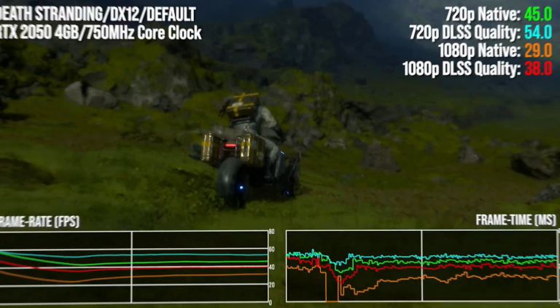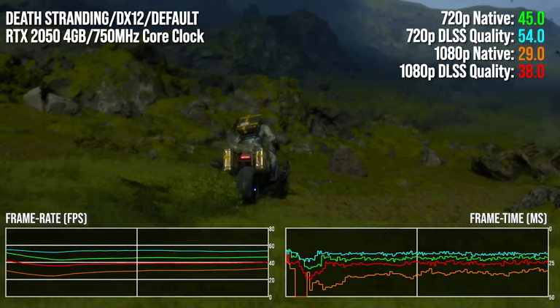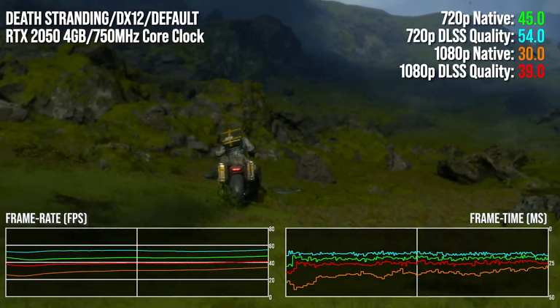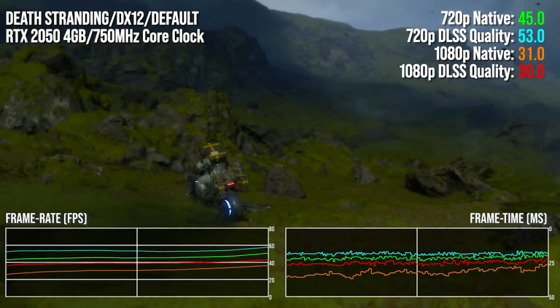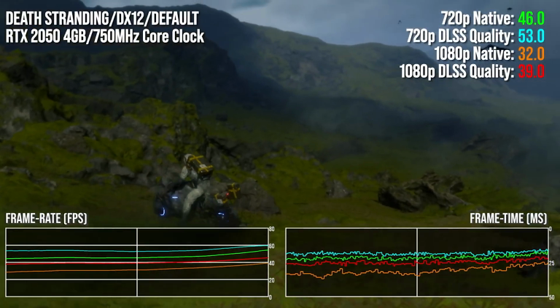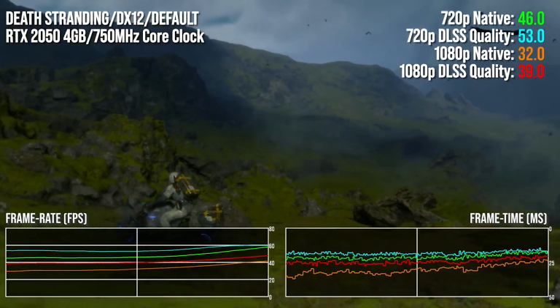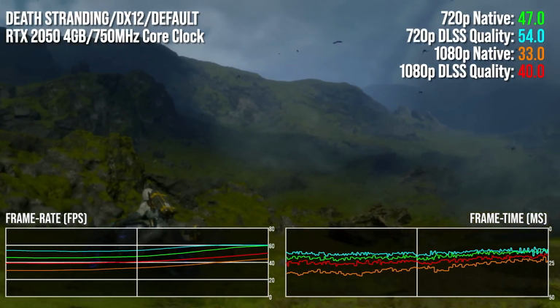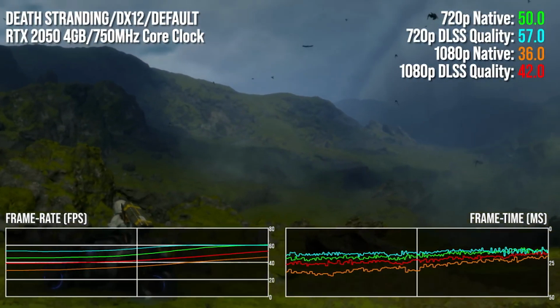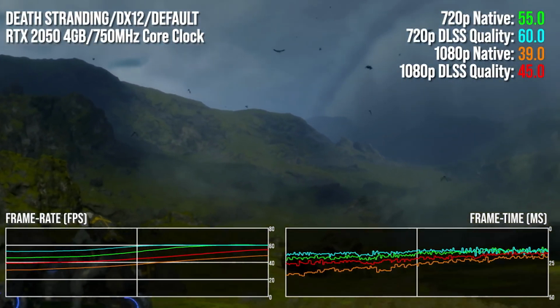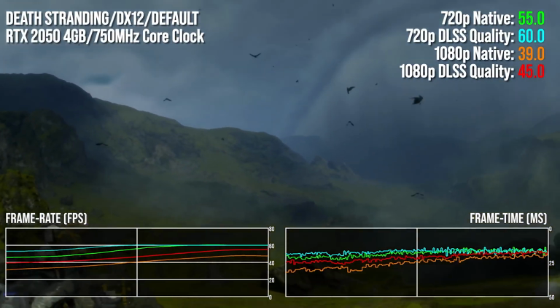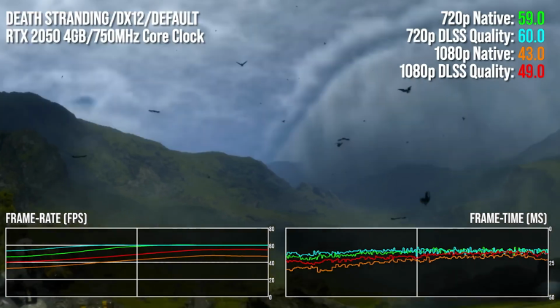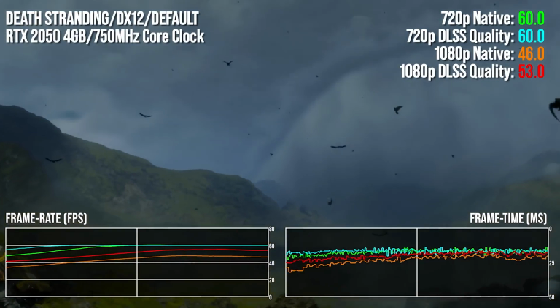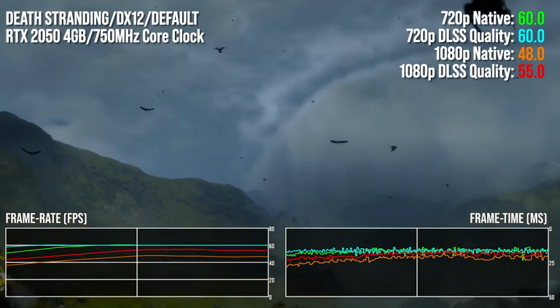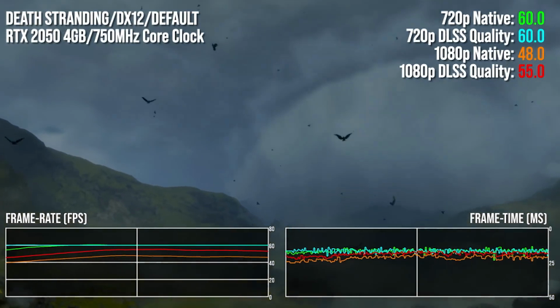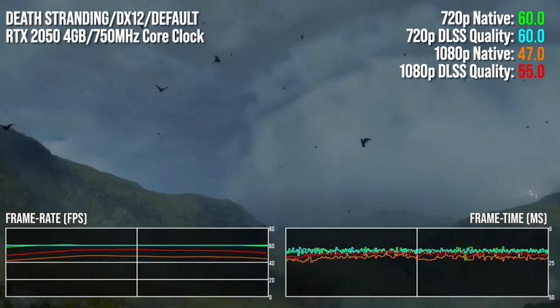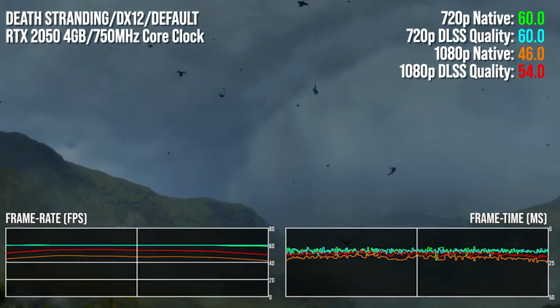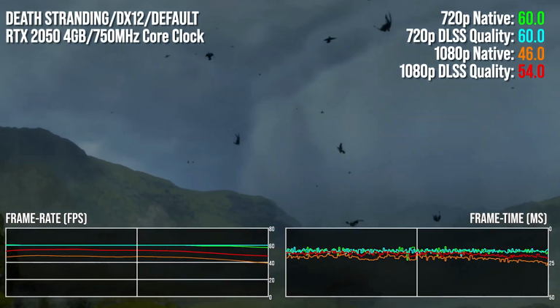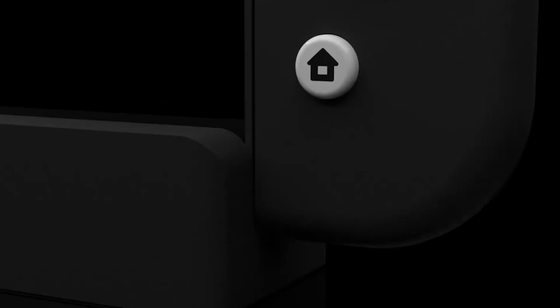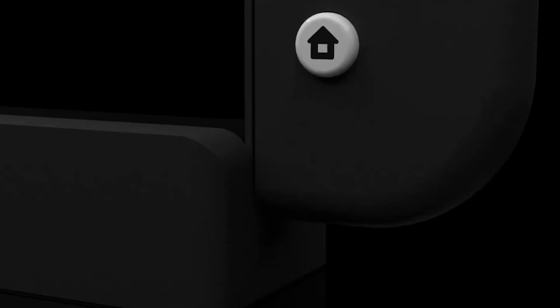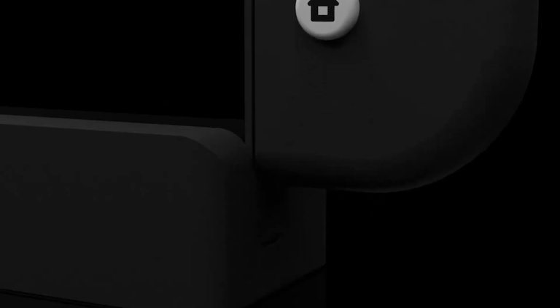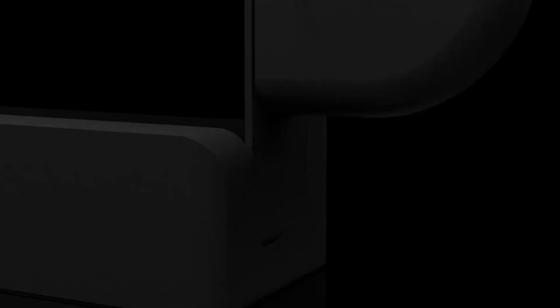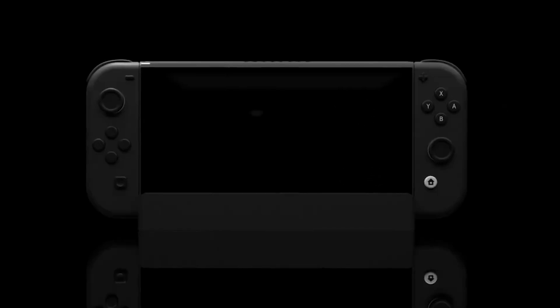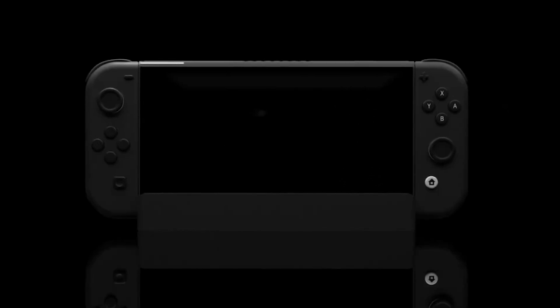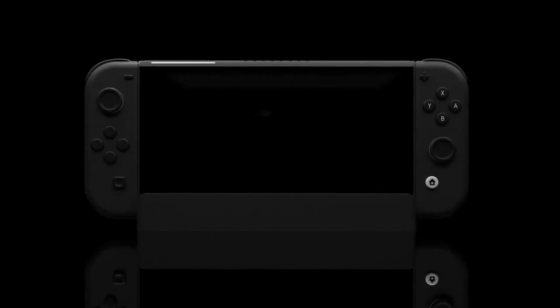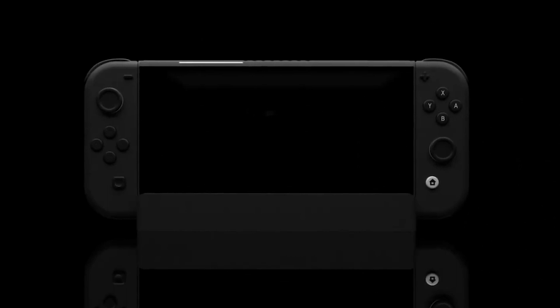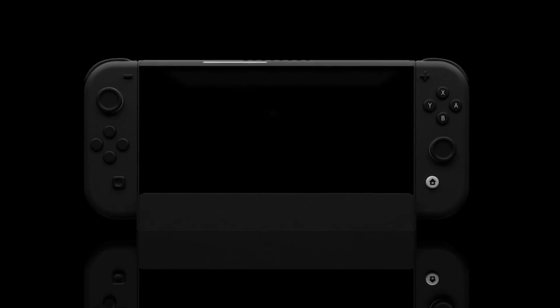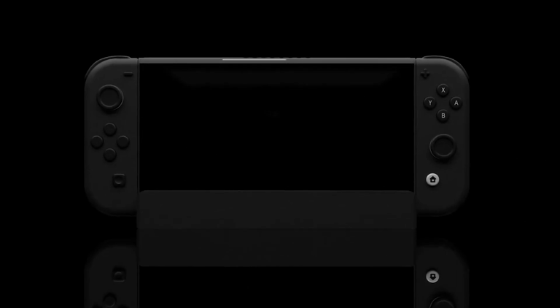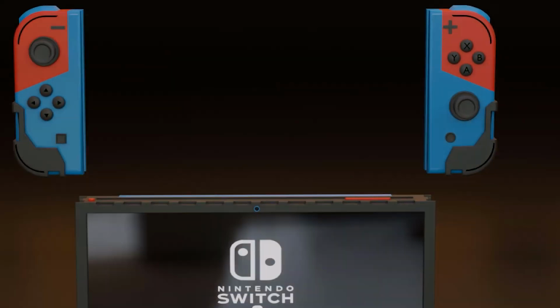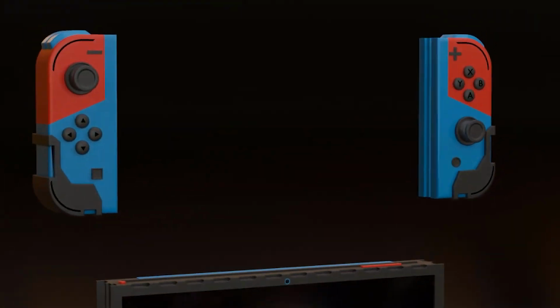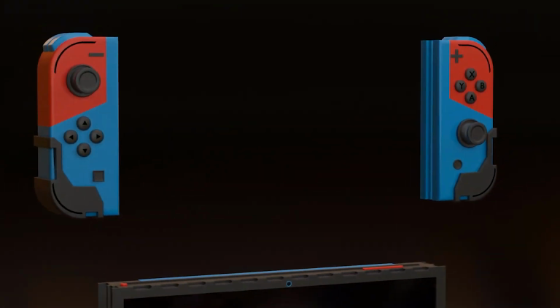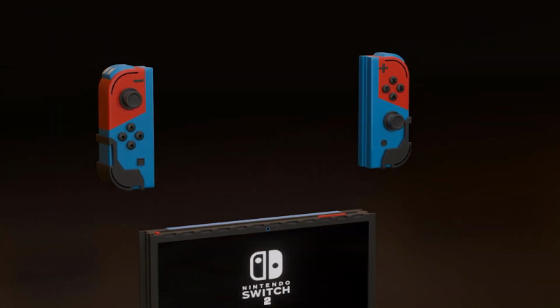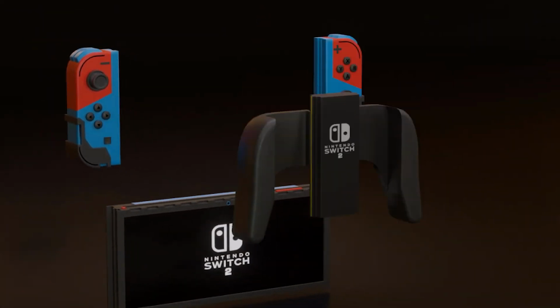With its 64-bit interface, it's the GPU that offers a memory bandwidth closest to the one that the Nintendo Switch 2 will feature, although the 4GB of VRAM are likely less than the amount of RAM the console will feature.